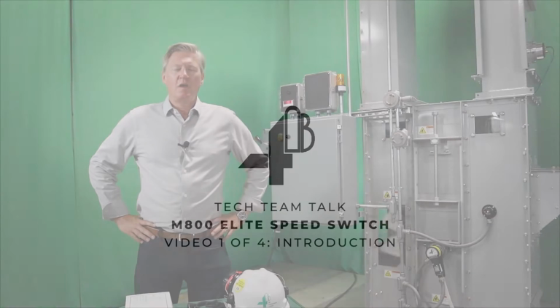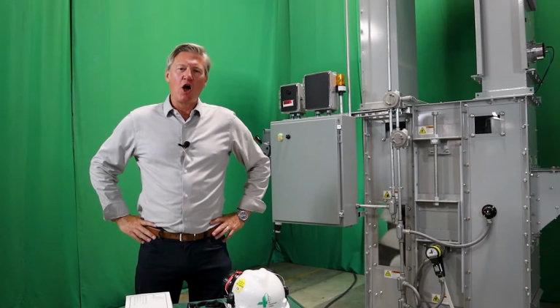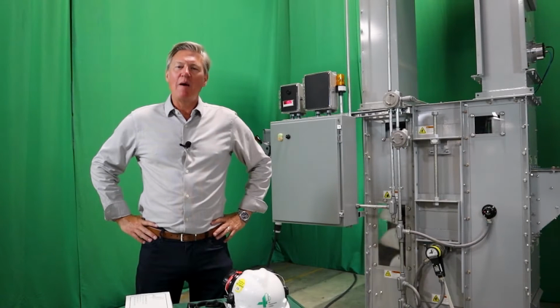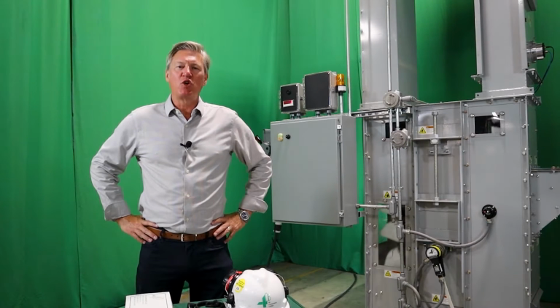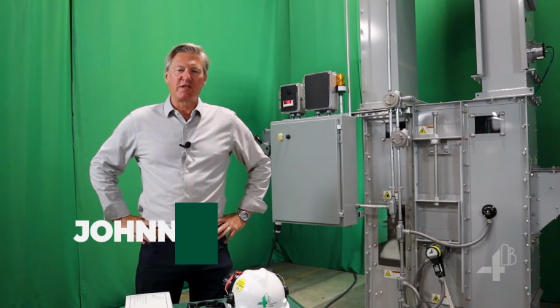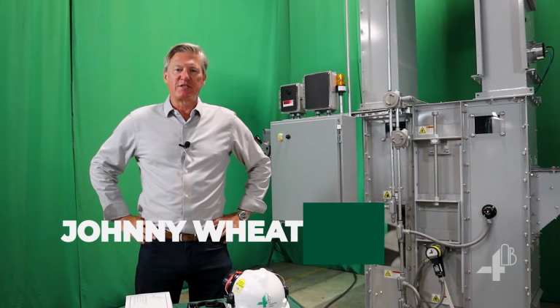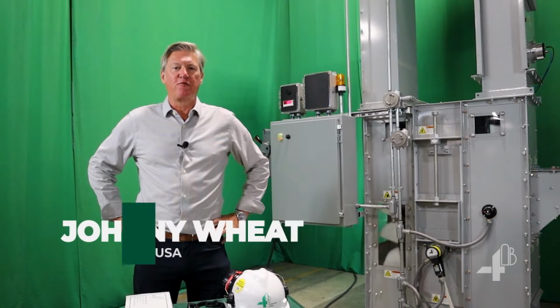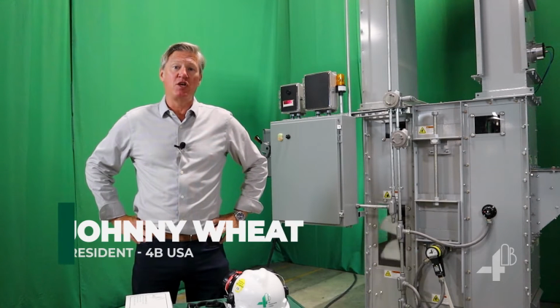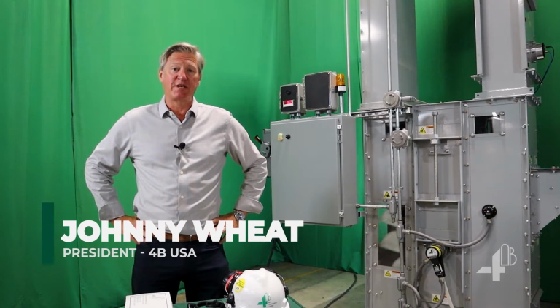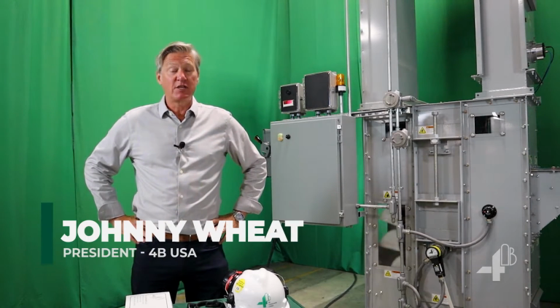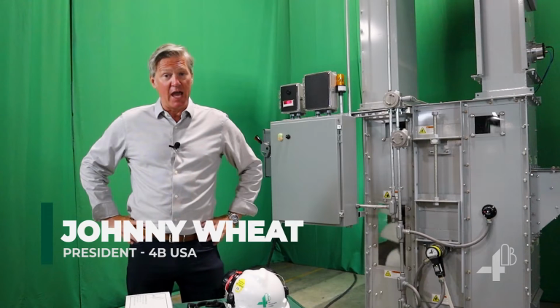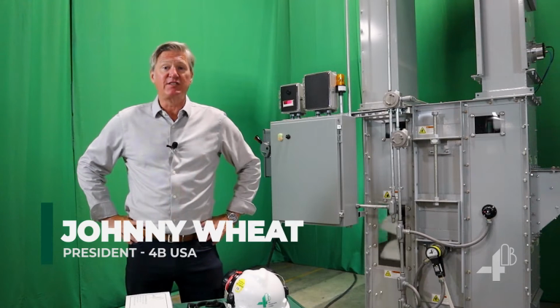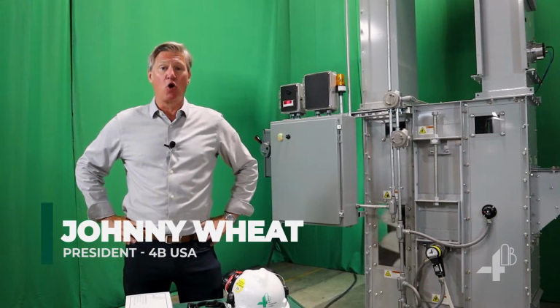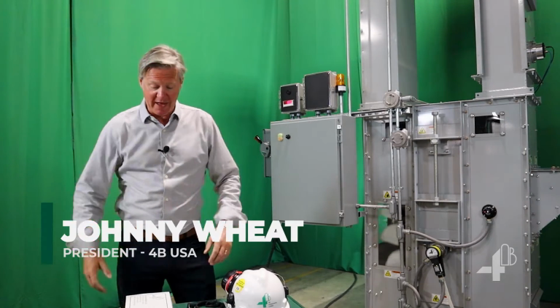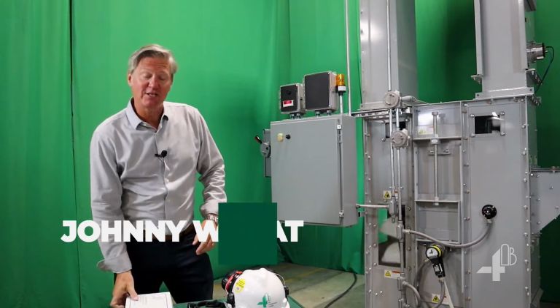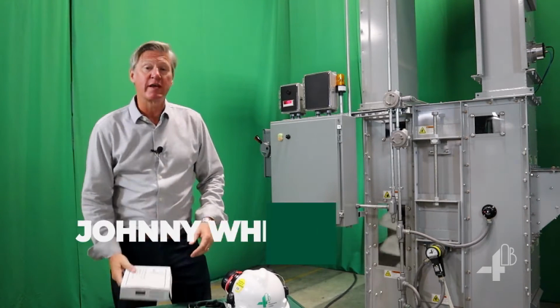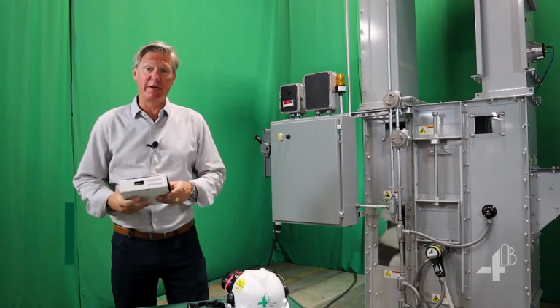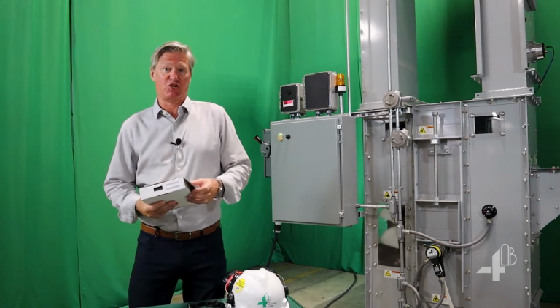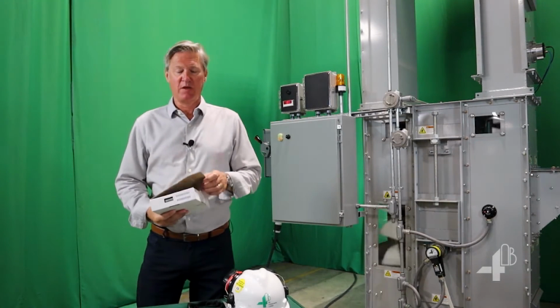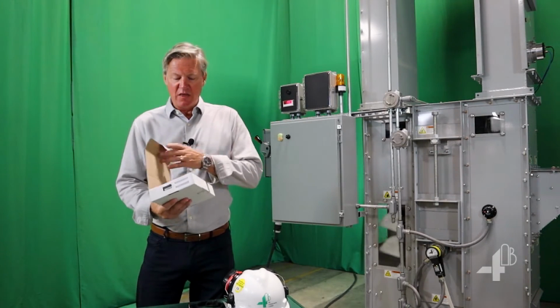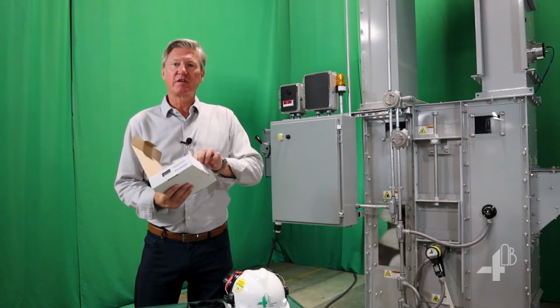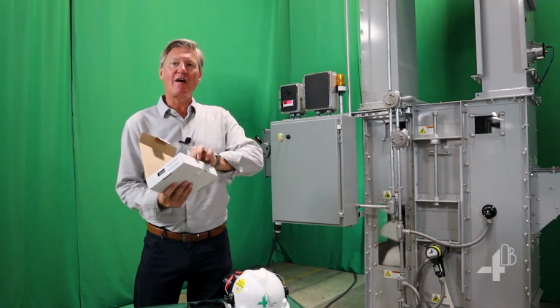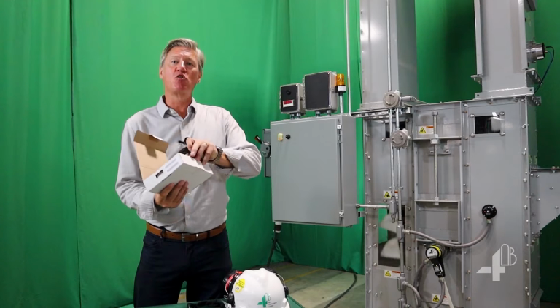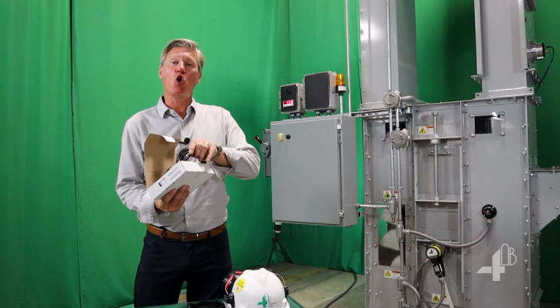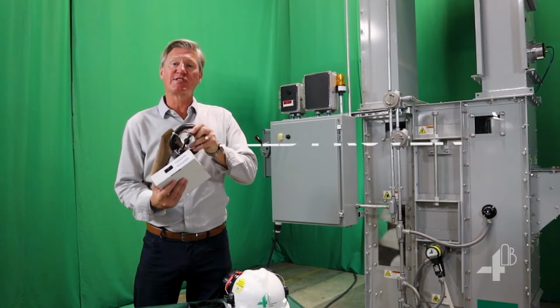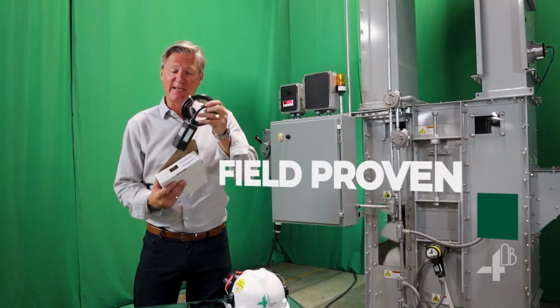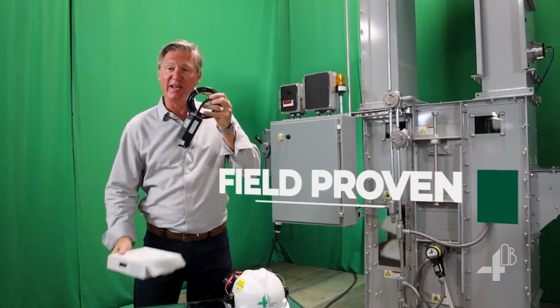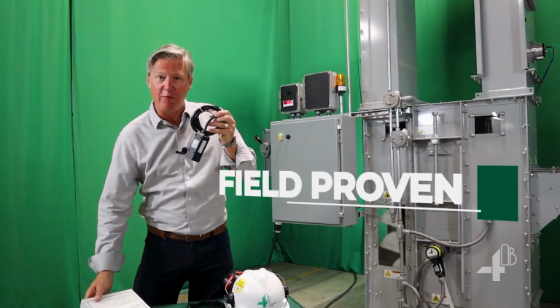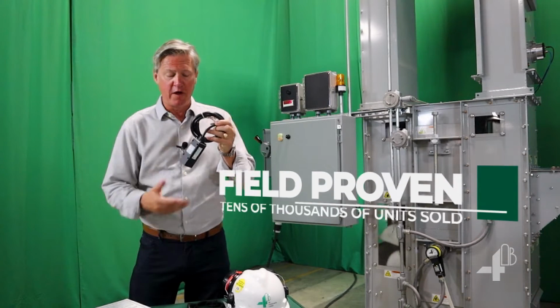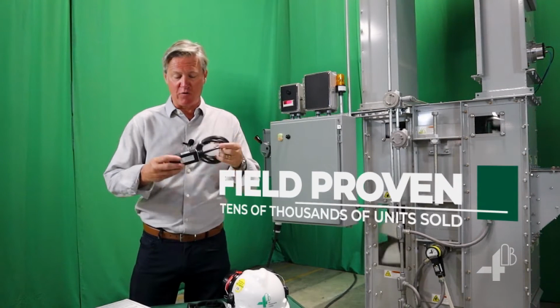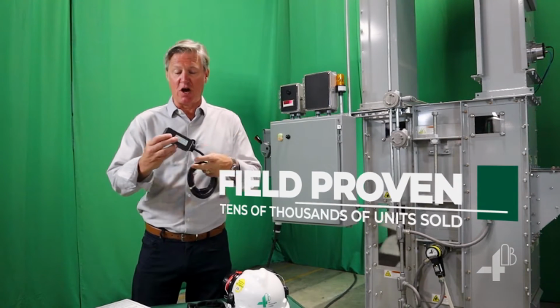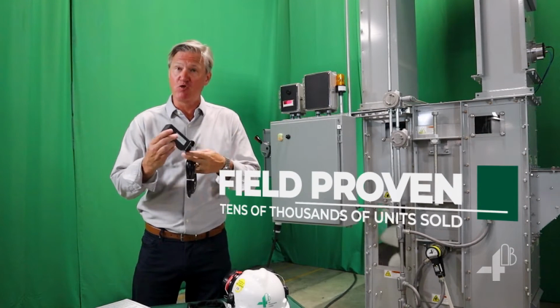Hello, I'm Johnny Wheat, the president of 4B USA. Today, let's explore the M800 speed switch. This shaft slowdown or belt slip sensor is the fourth generation of the unit.